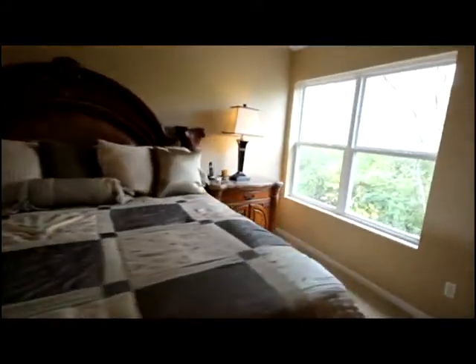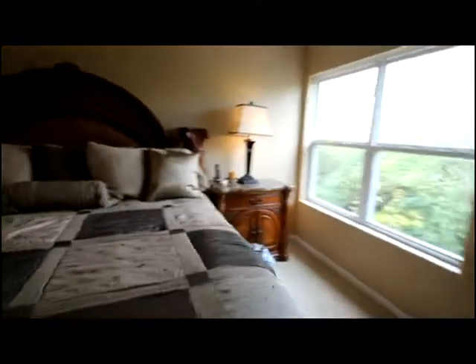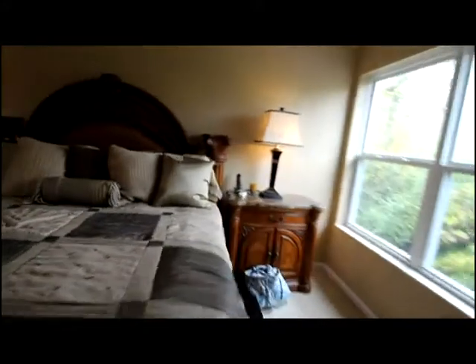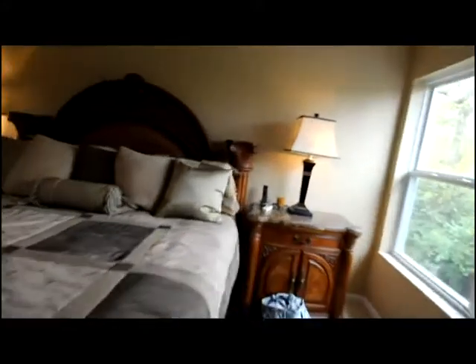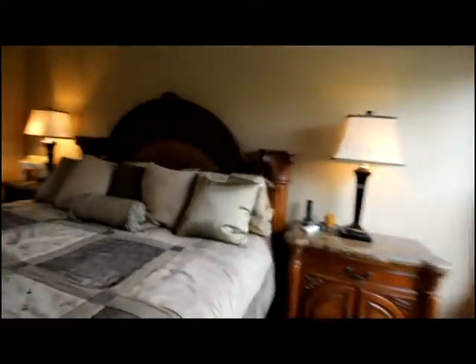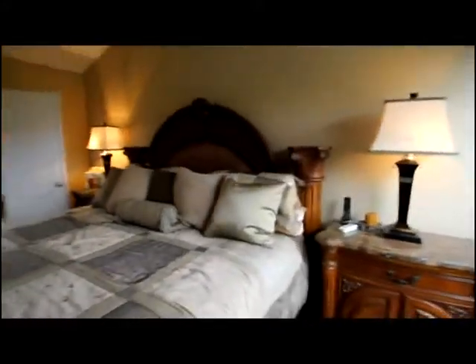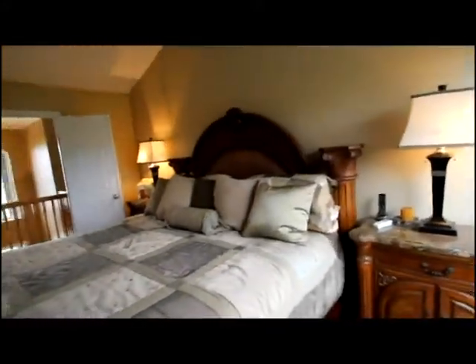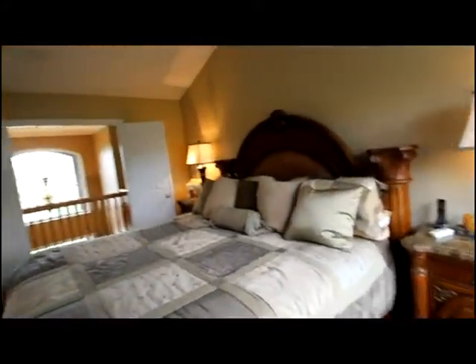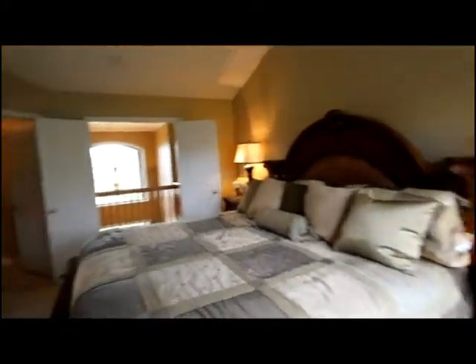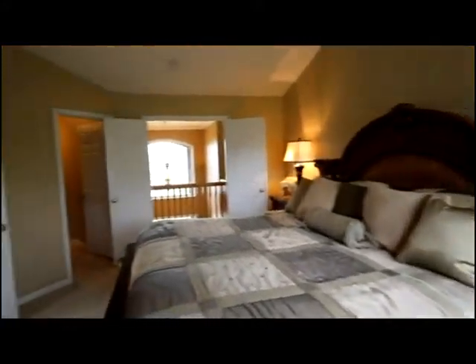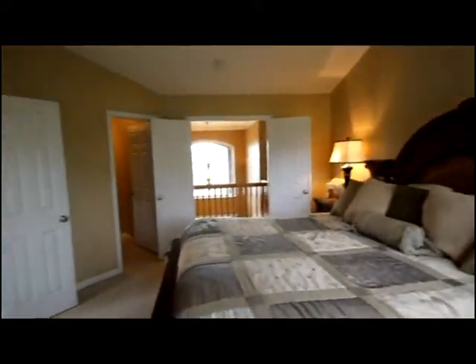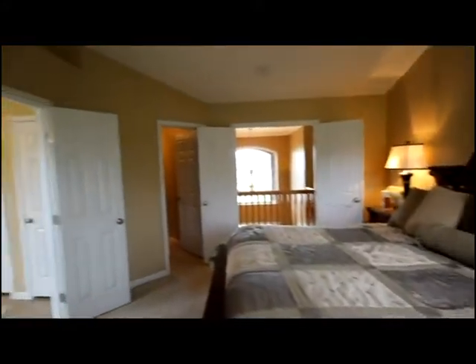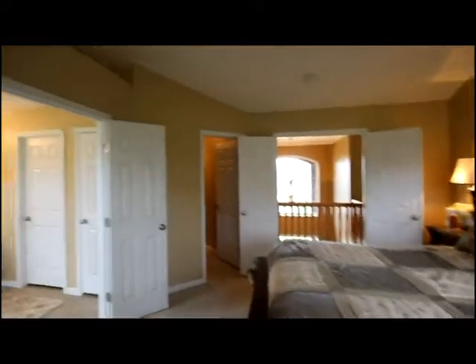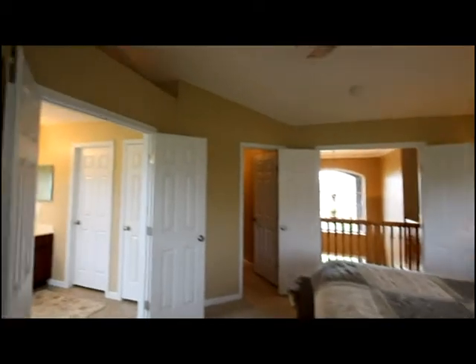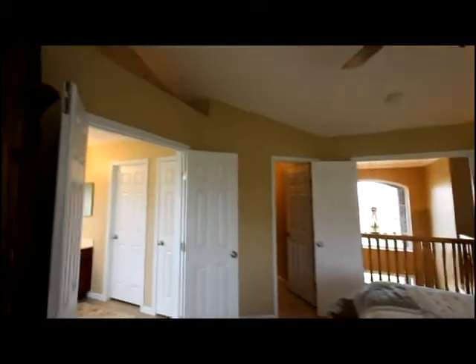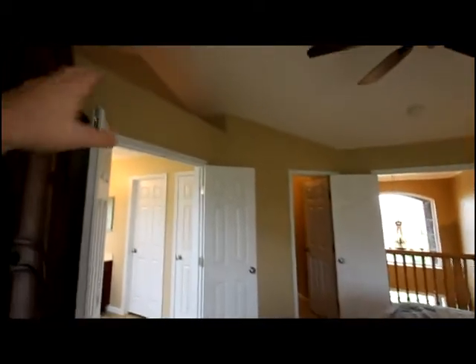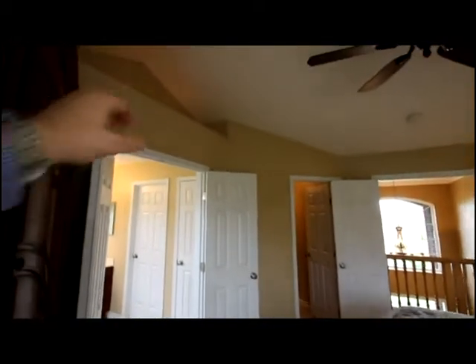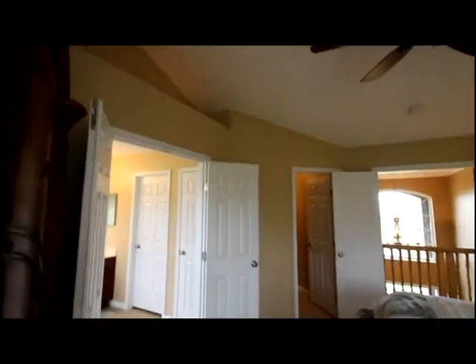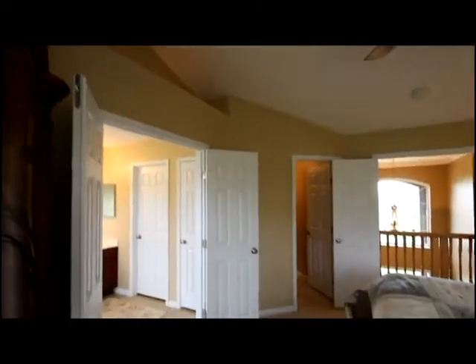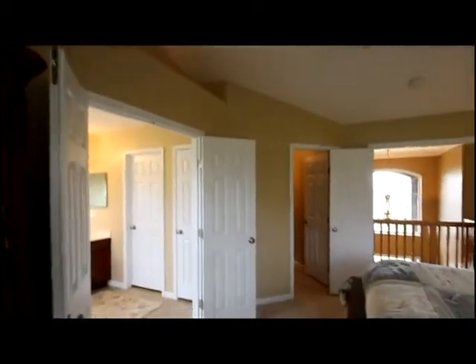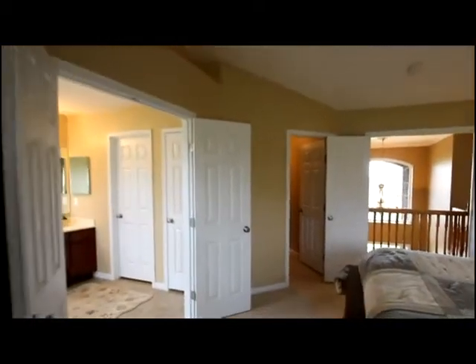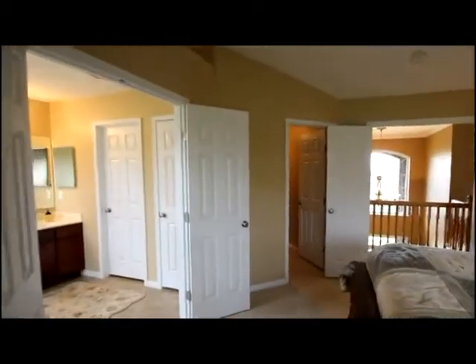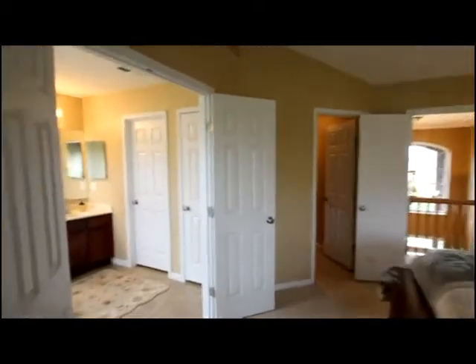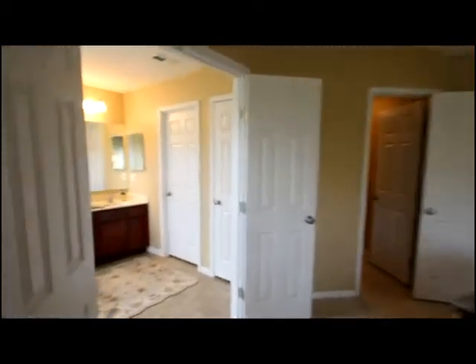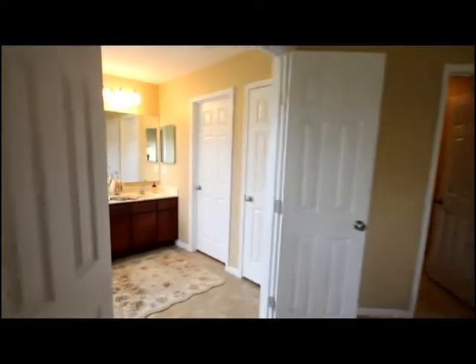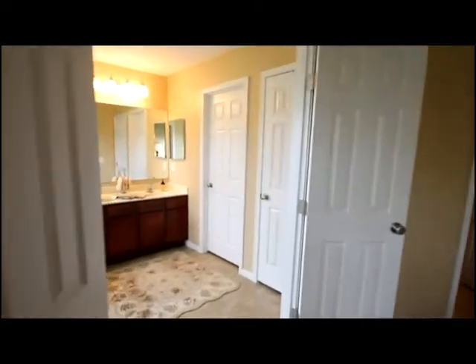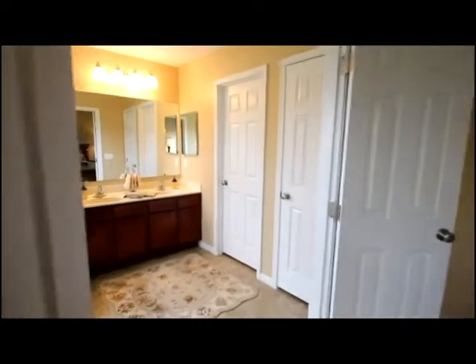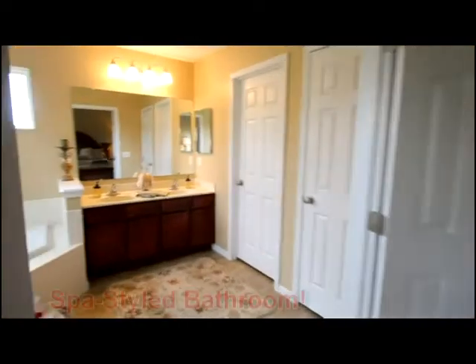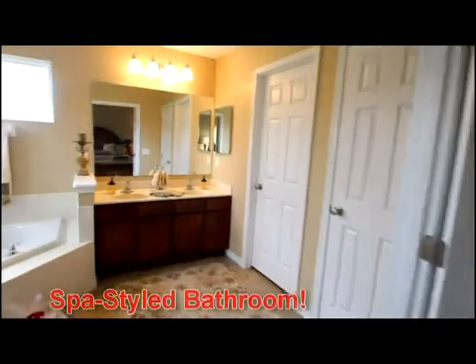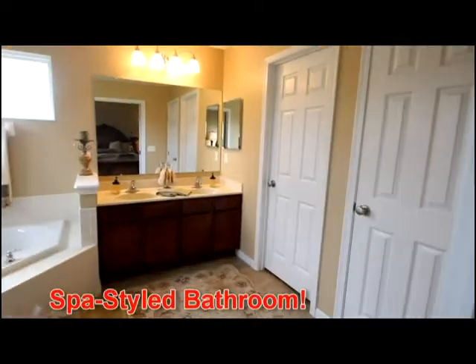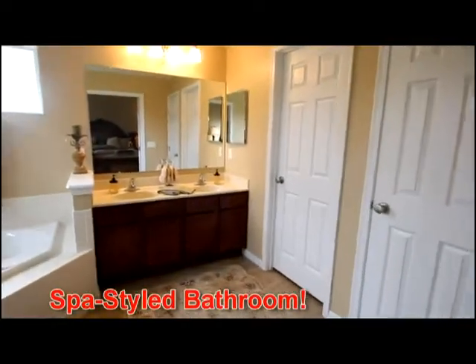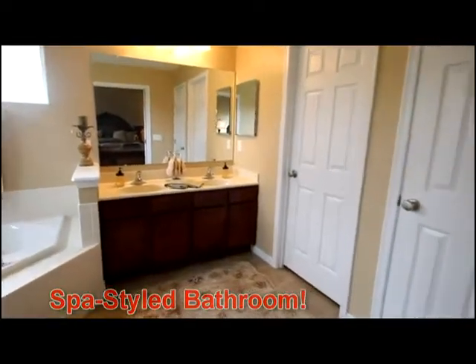The oversized furniture fits very well in this space and there's a view of the backyard. Notice the open soffit with lighting, and then access, with French doors, to the spa-style bathroom.